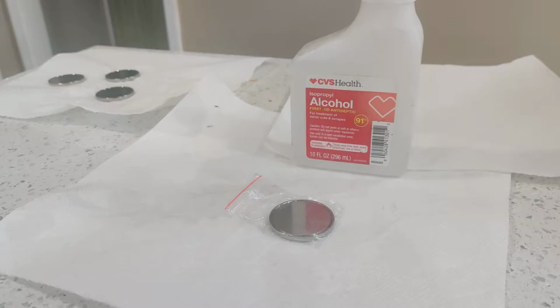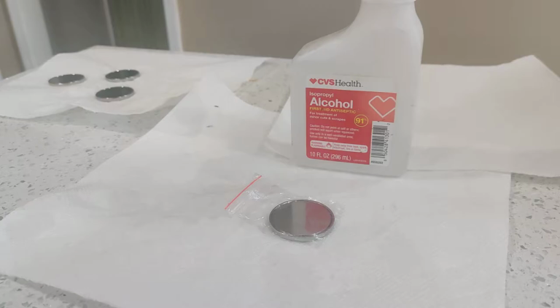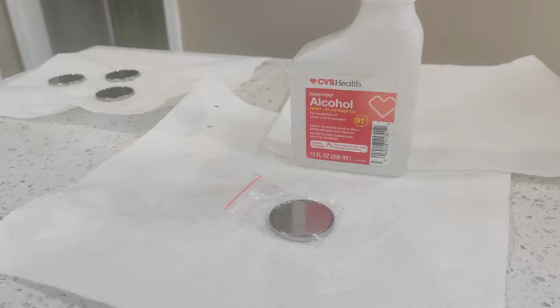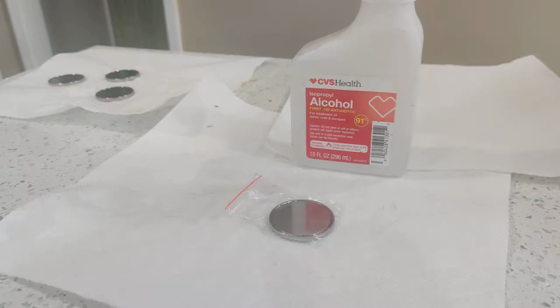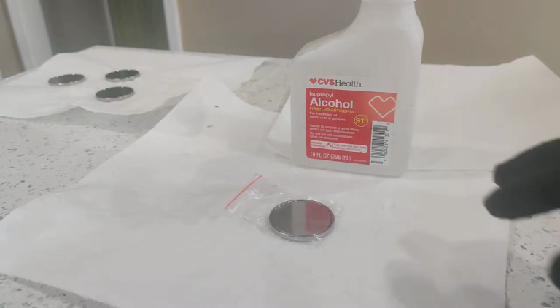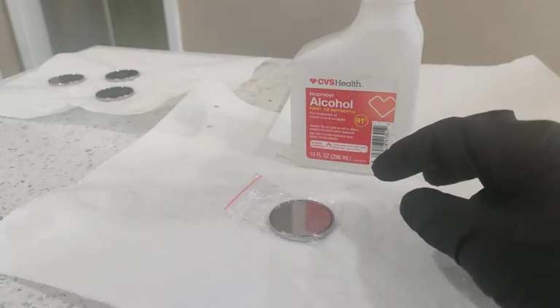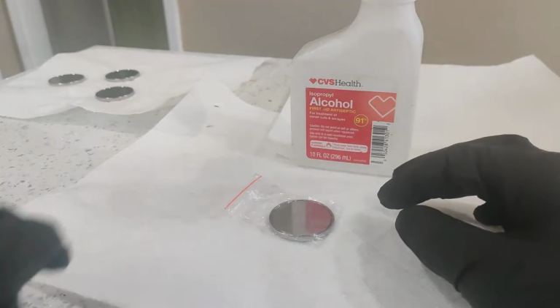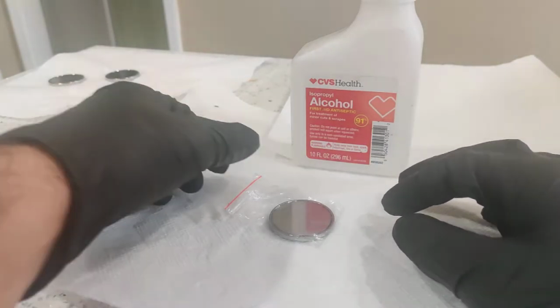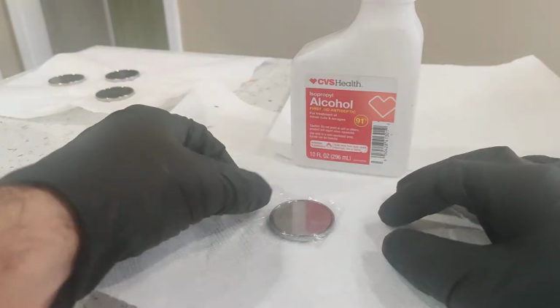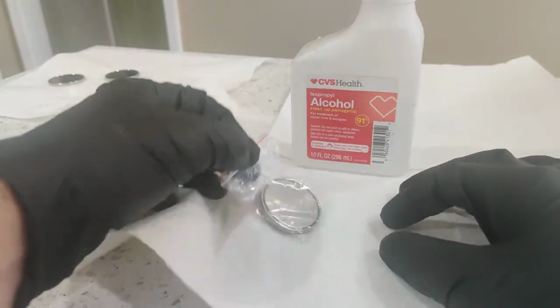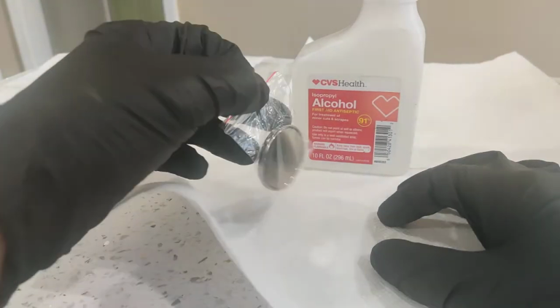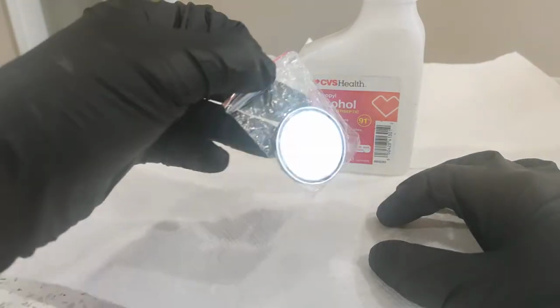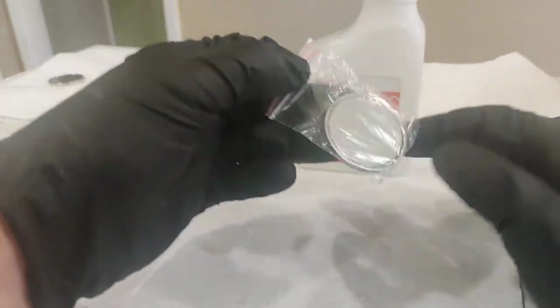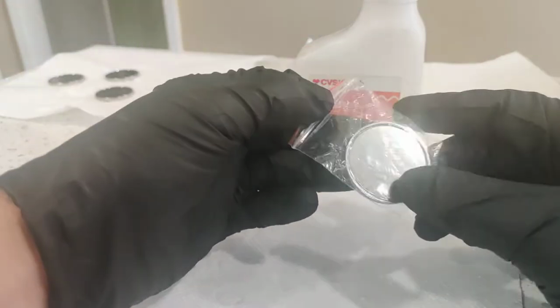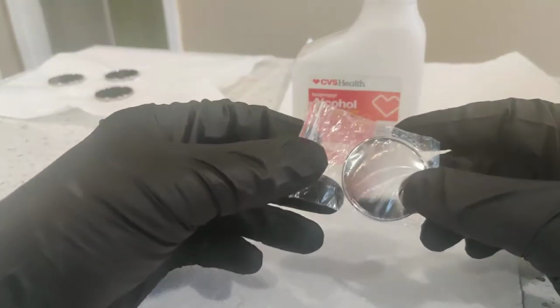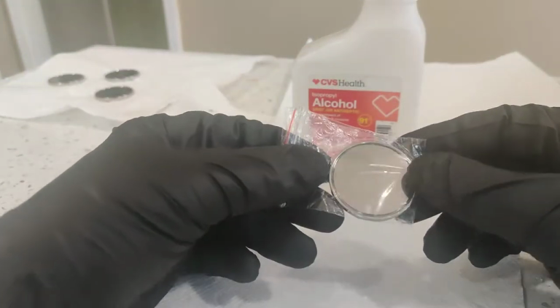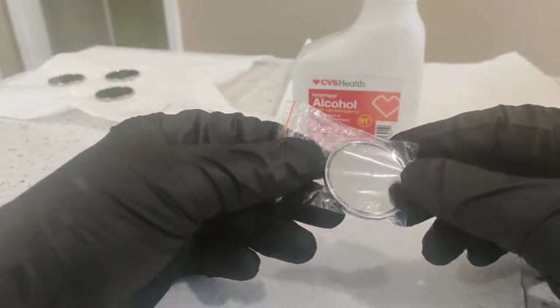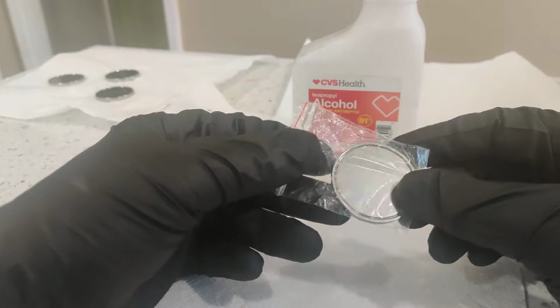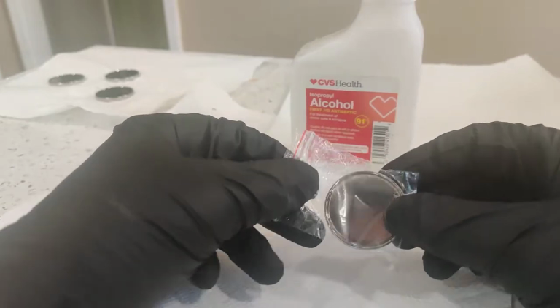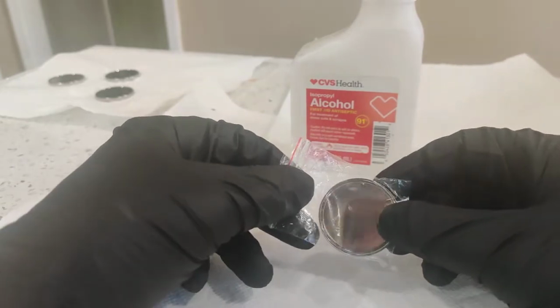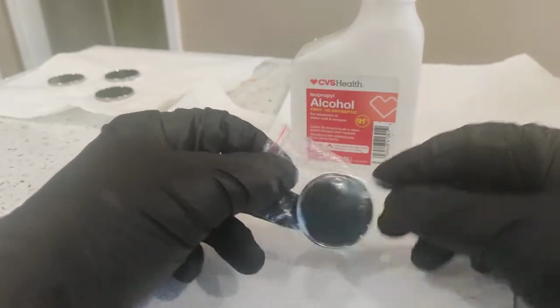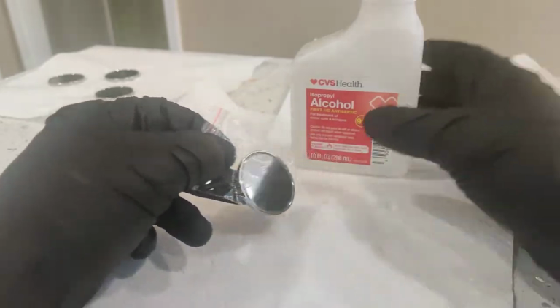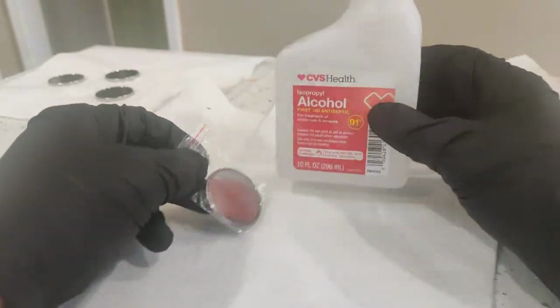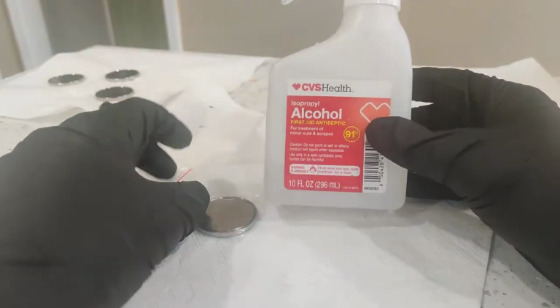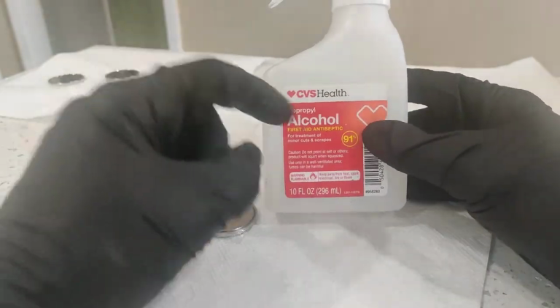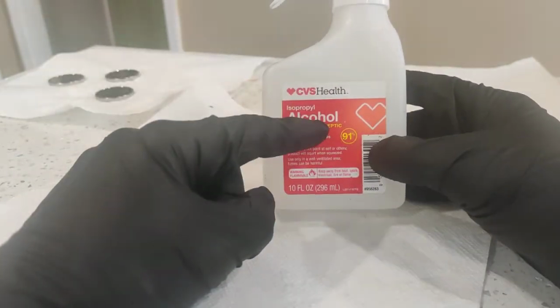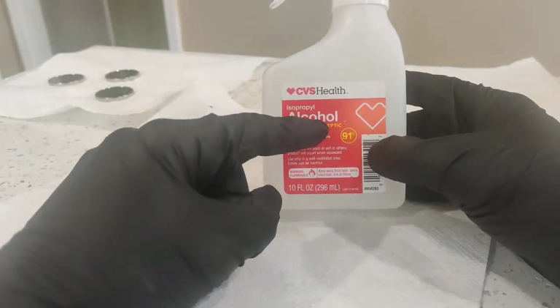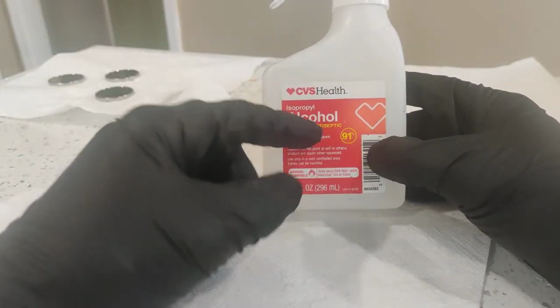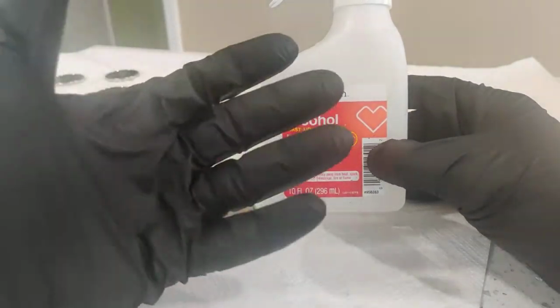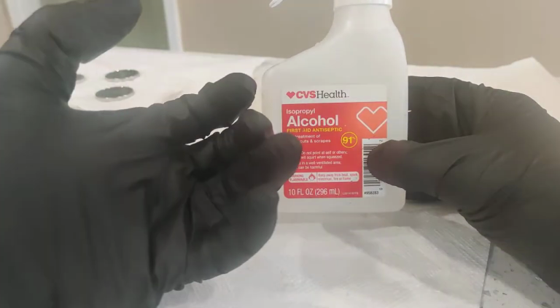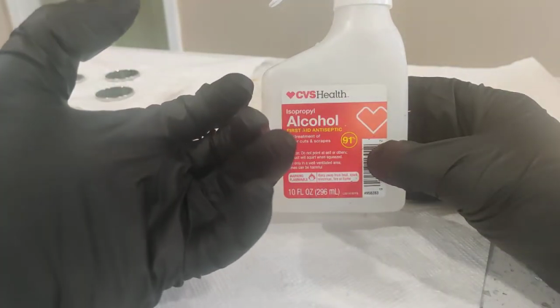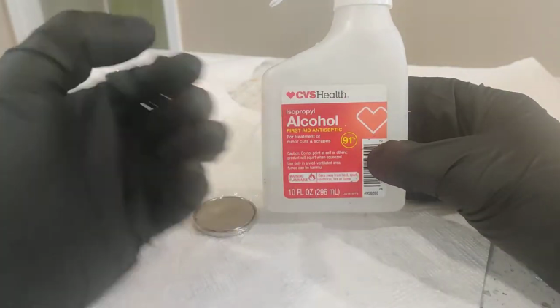In this video I'll show you how to prepare a titanium Damascus coin for flaming. You only need two things: alcohol and gloves.